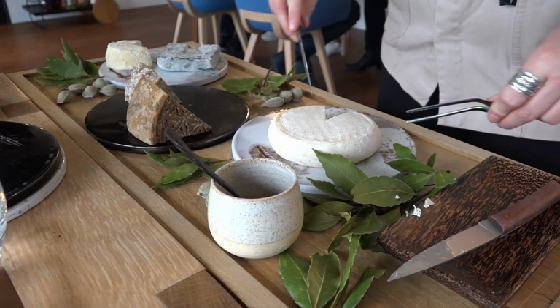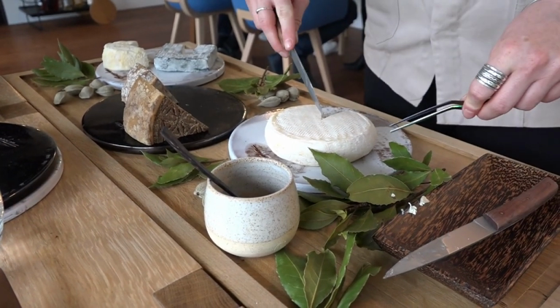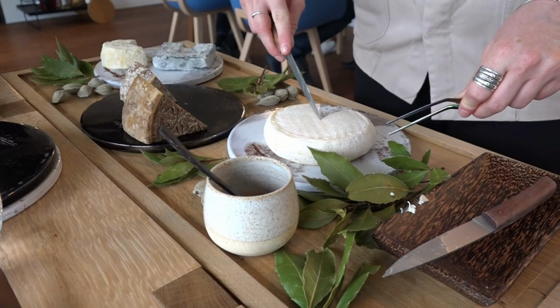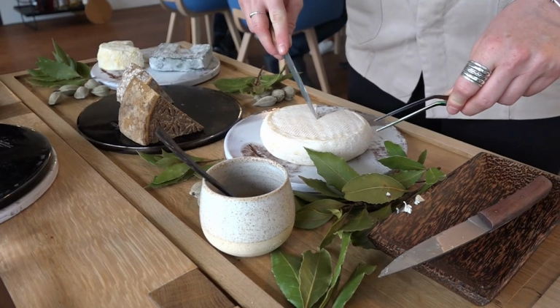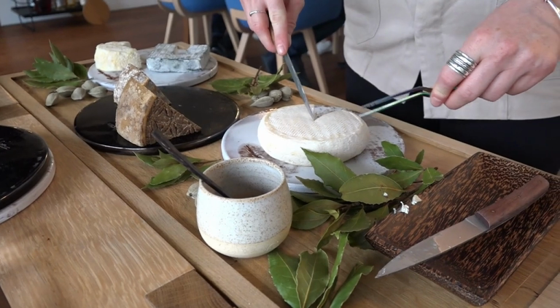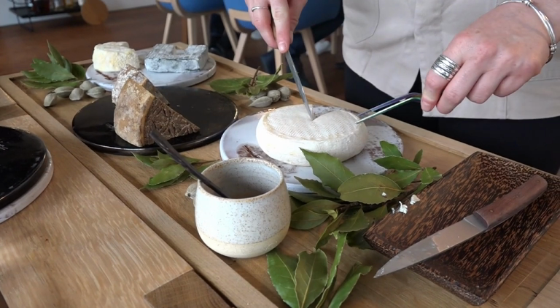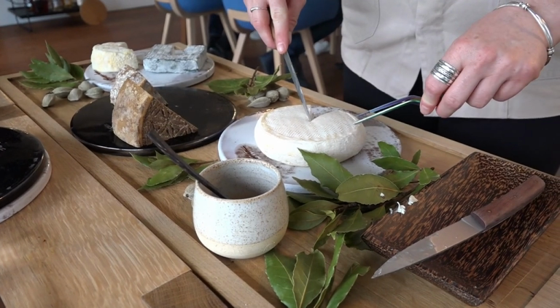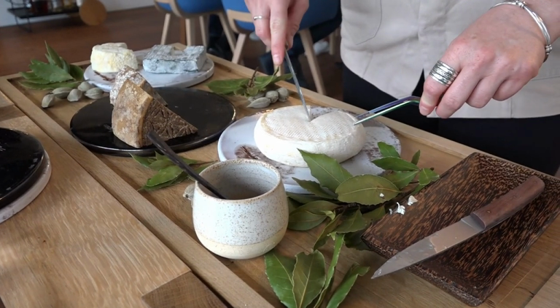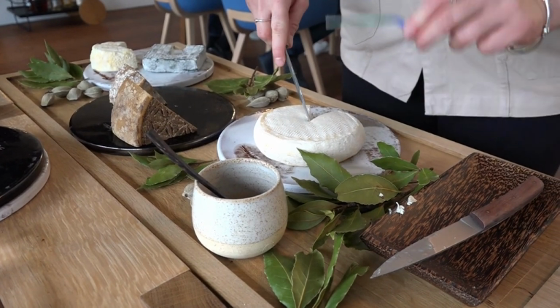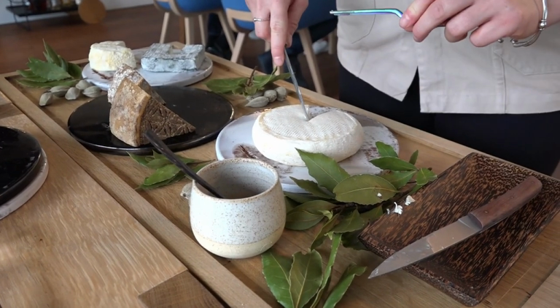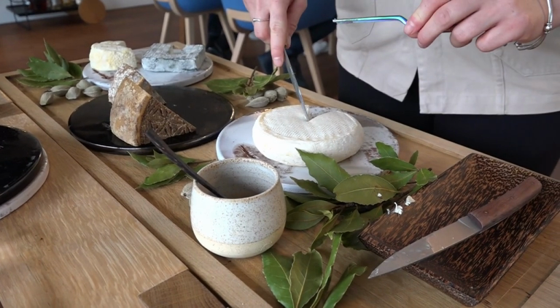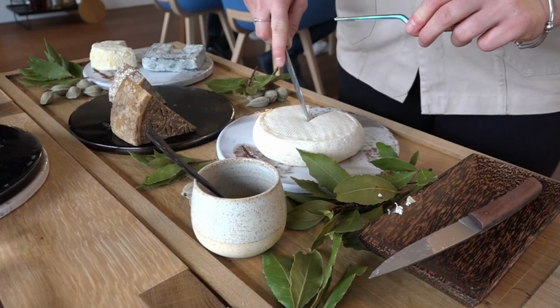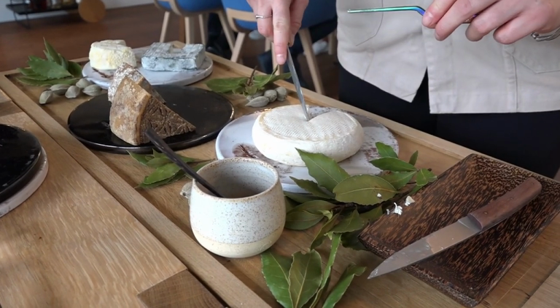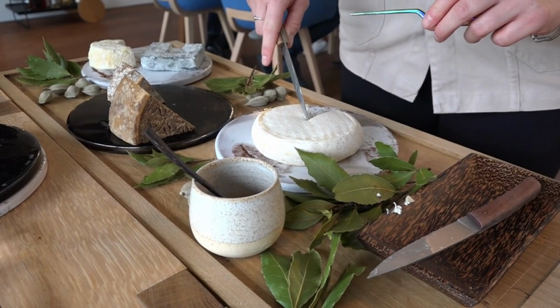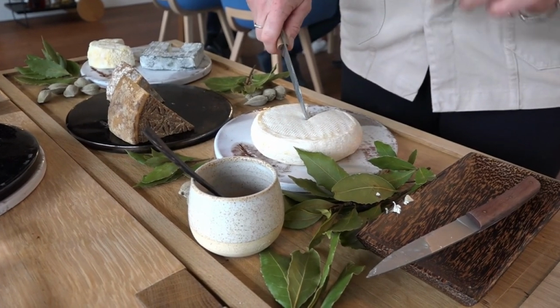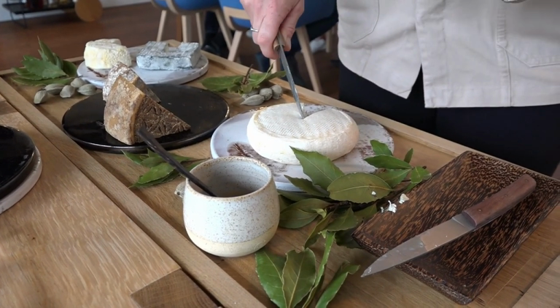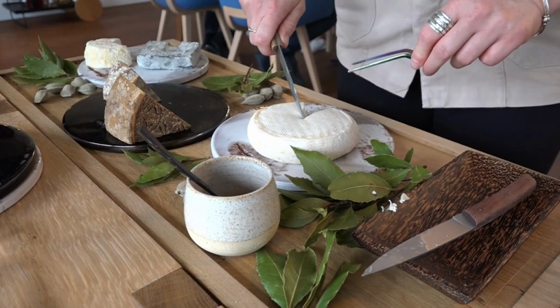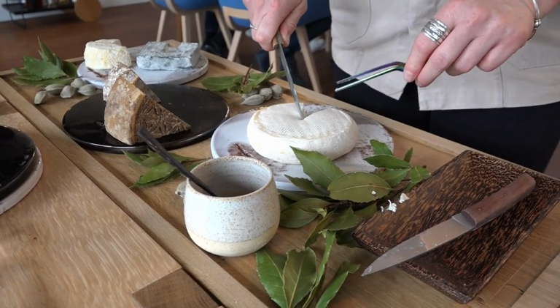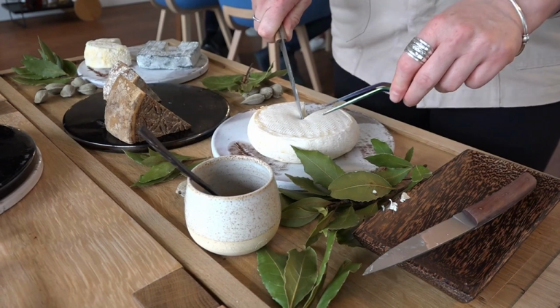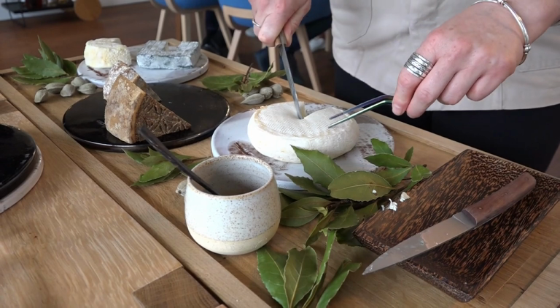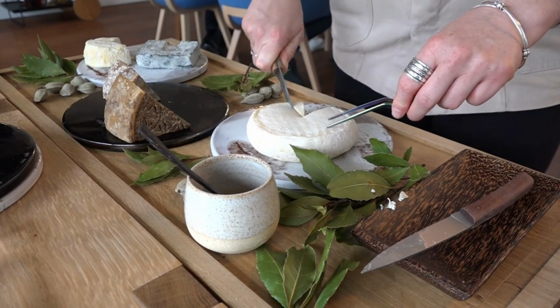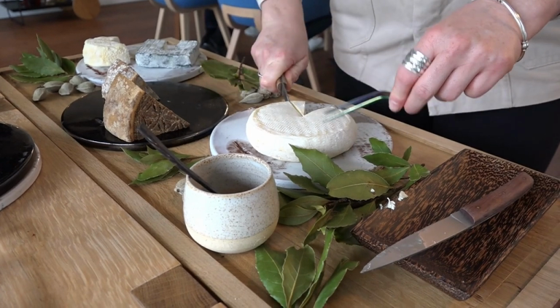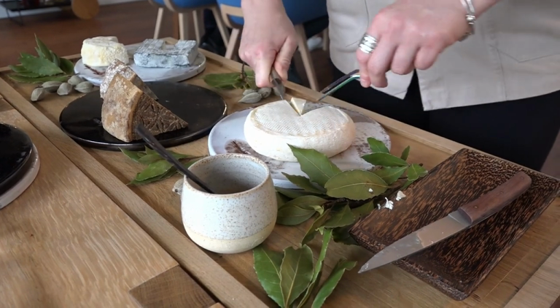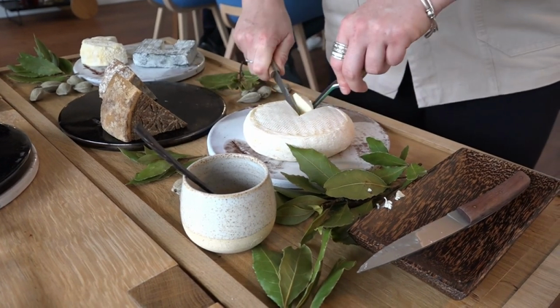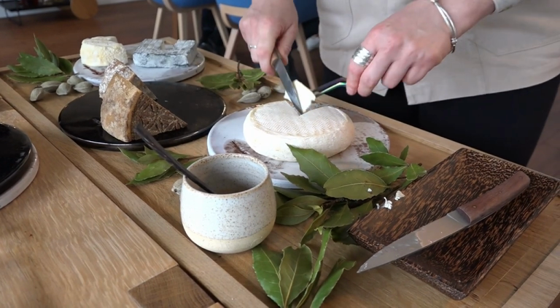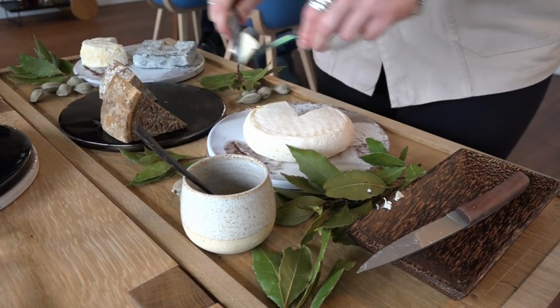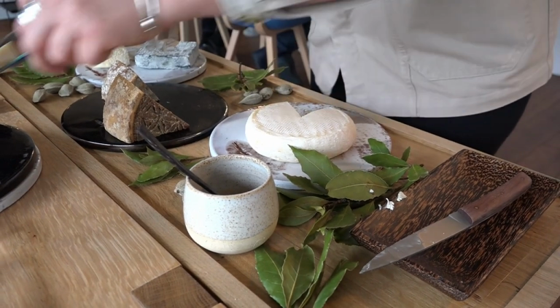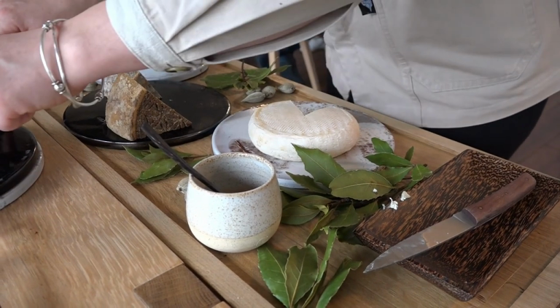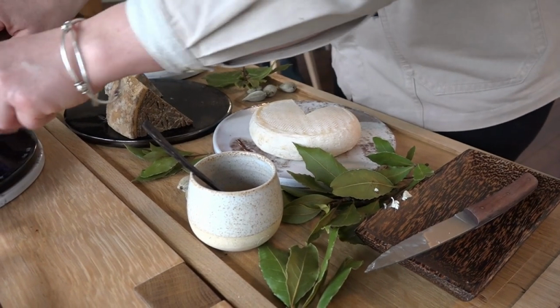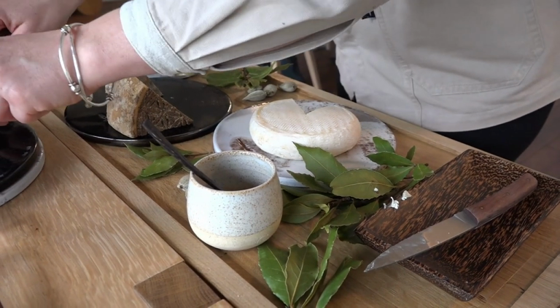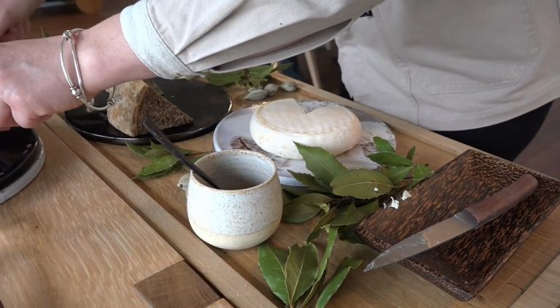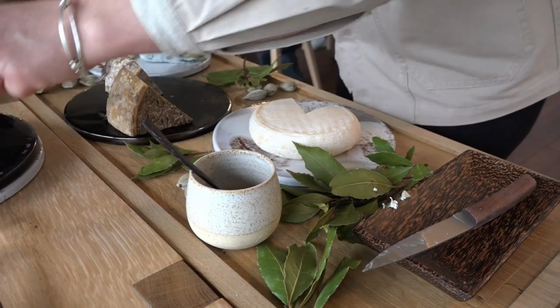Vous avez ici la tome de vache, comme un roblochon, mais des Pyrénées — oui, ça ressemble au roblochon. Mais celui-ci vient d'Augeux.